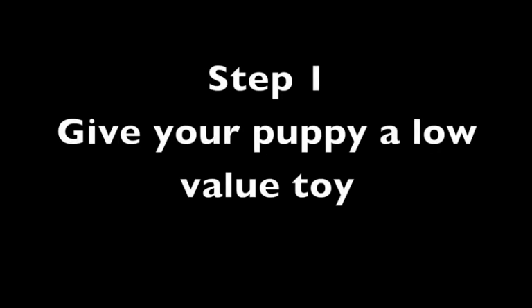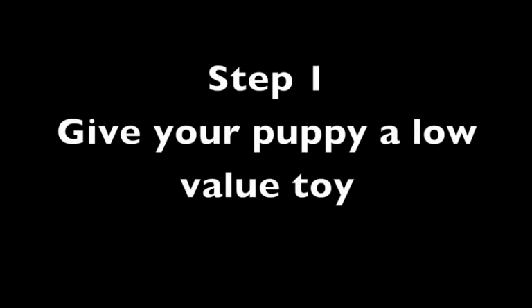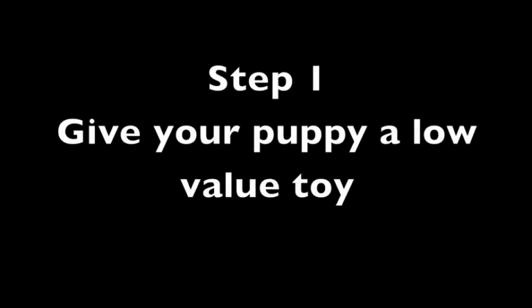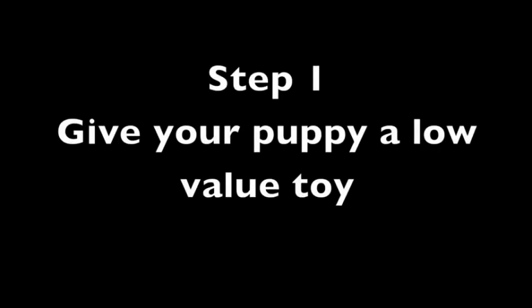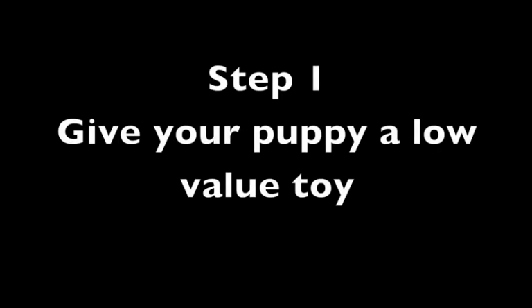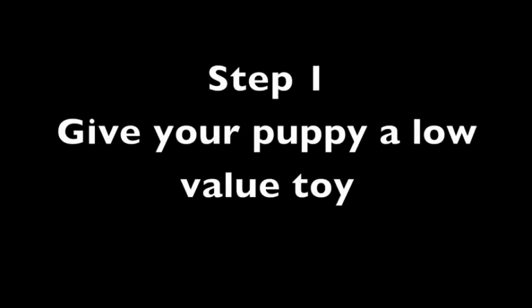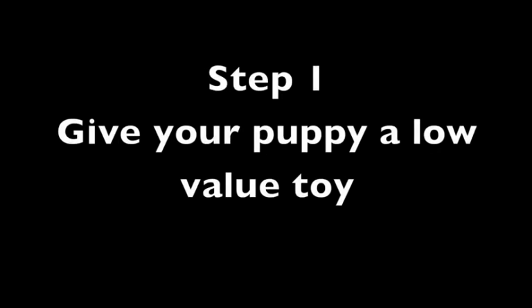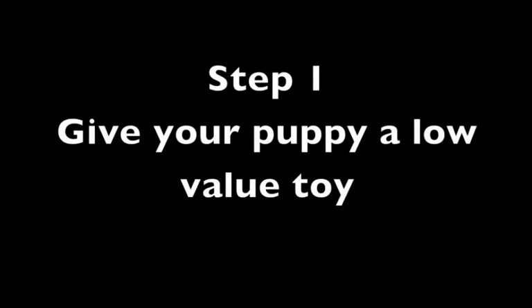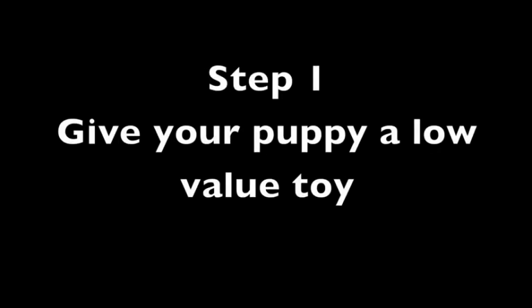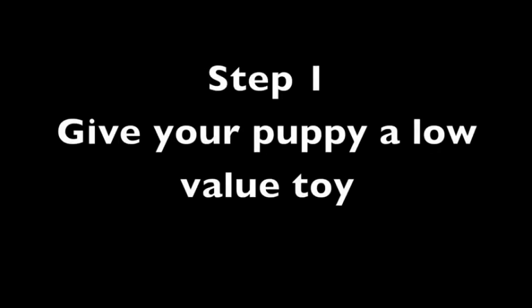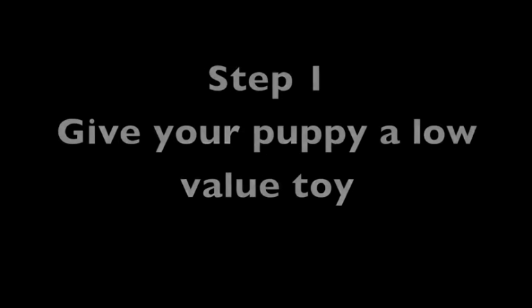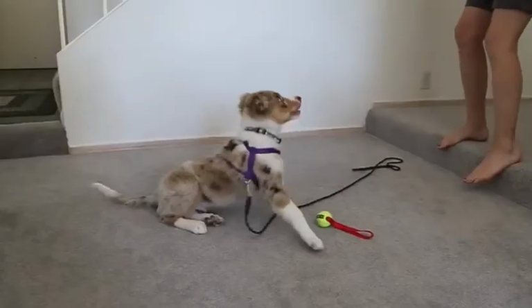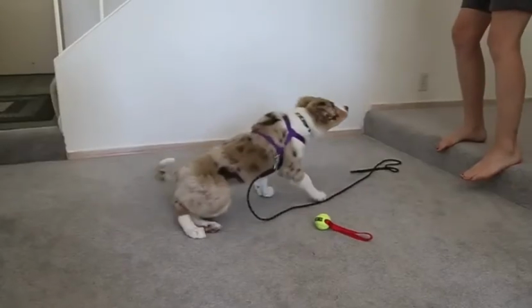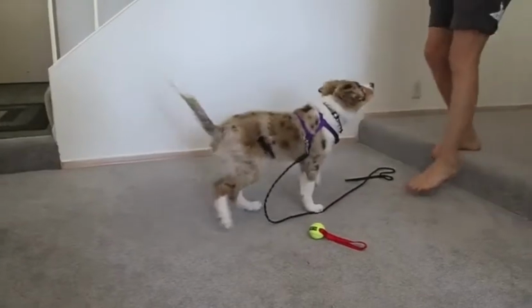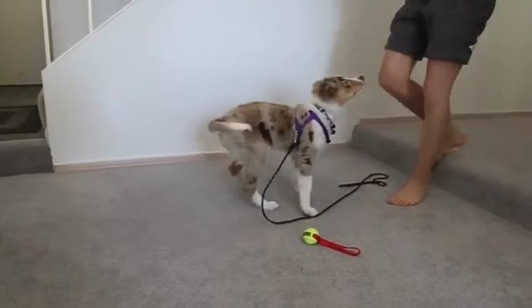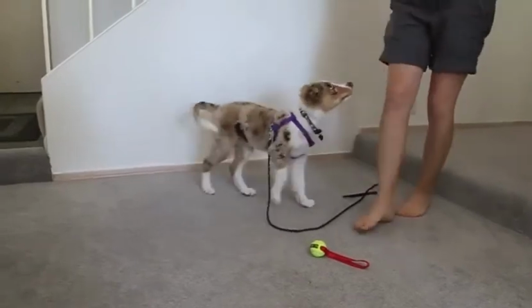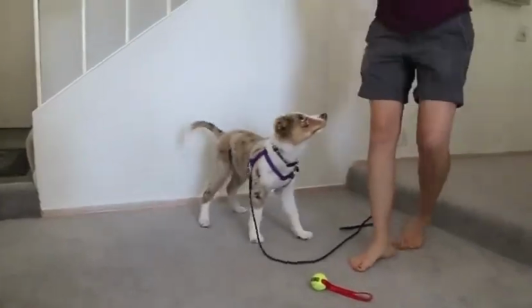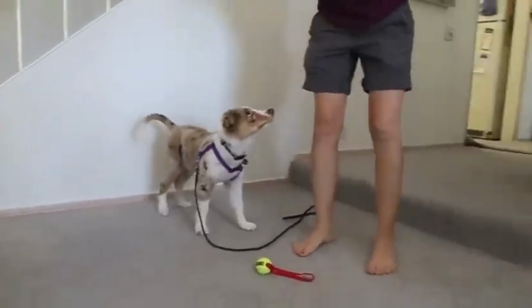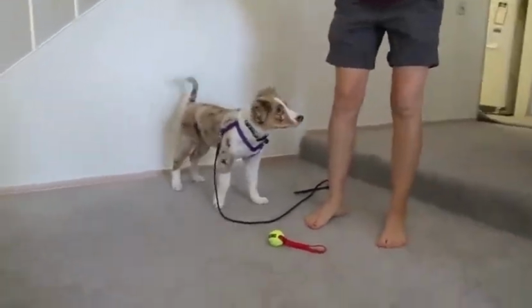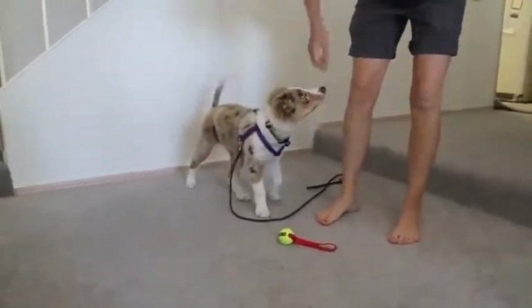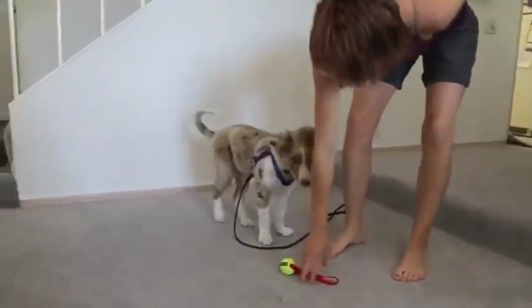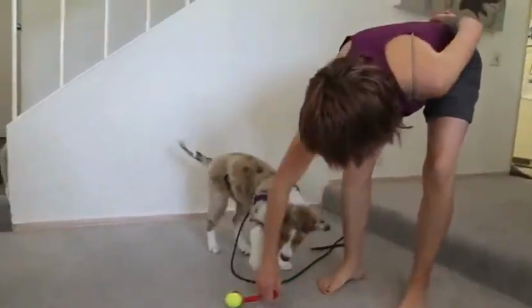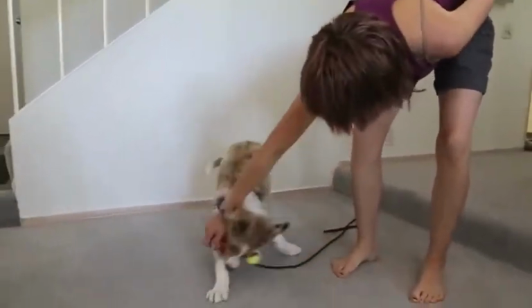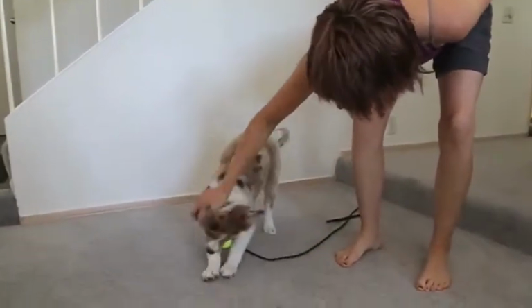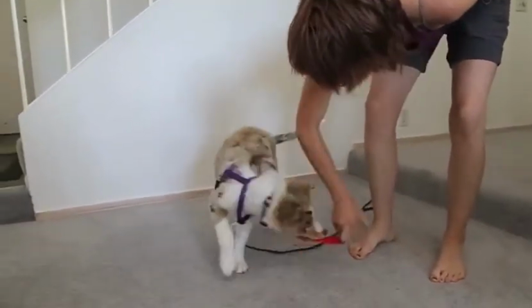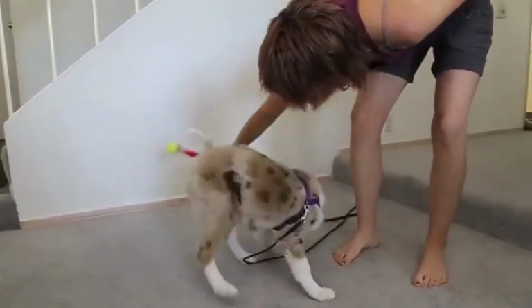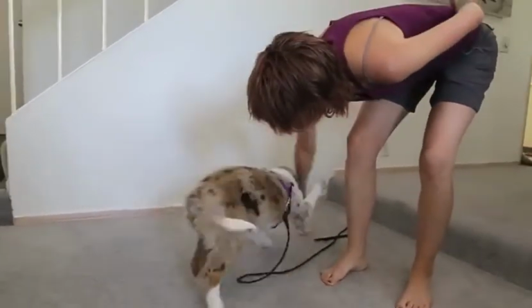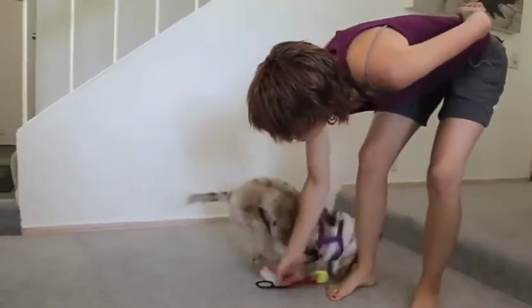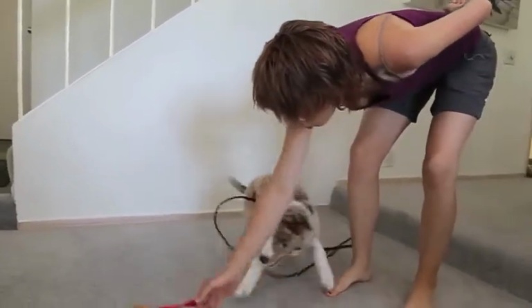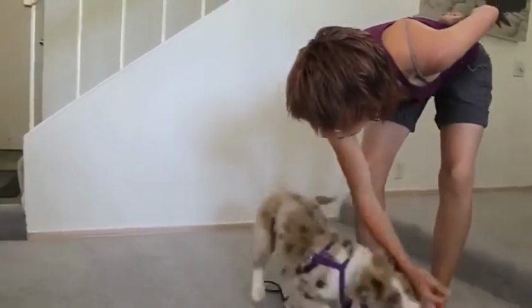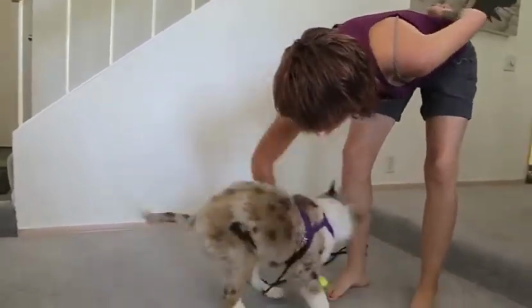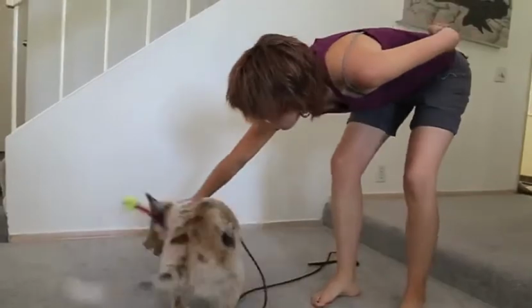Step 1: Give your puppy a low value toy. If your puppy is not interested in the toy, you can play with your puppy to get him interested in the toy again.